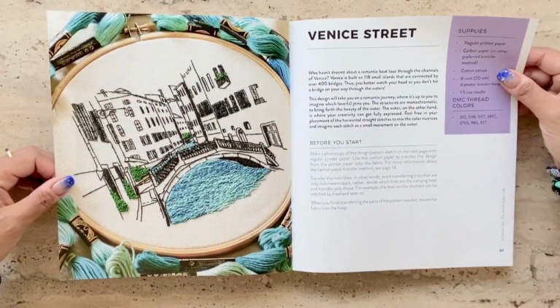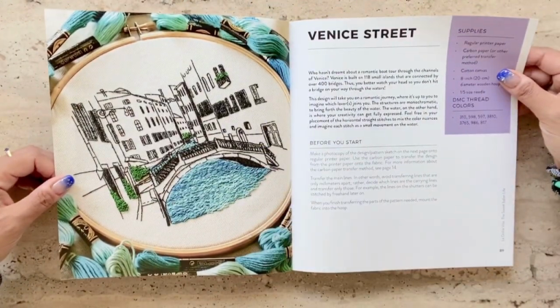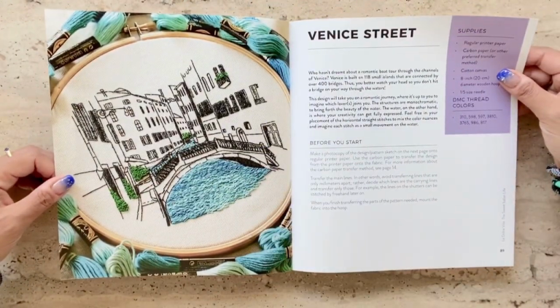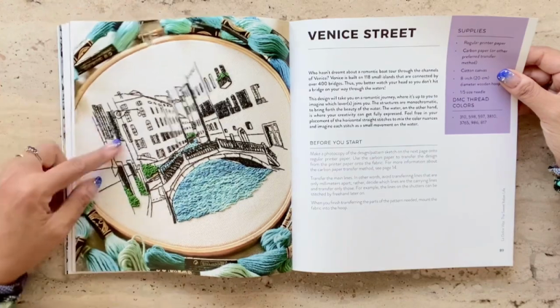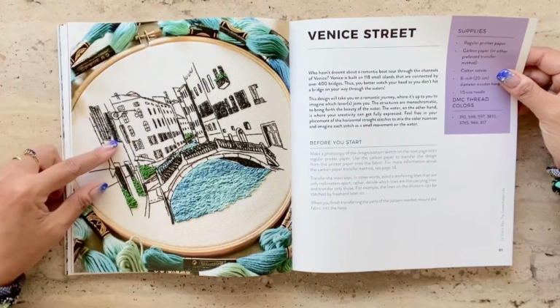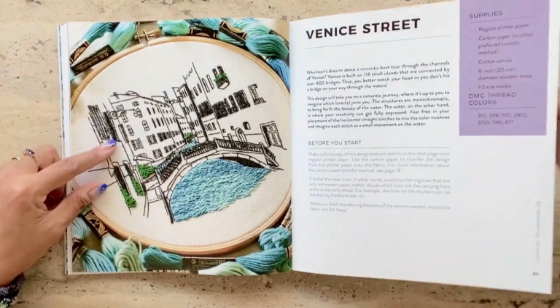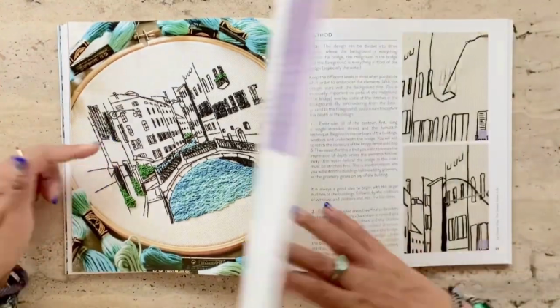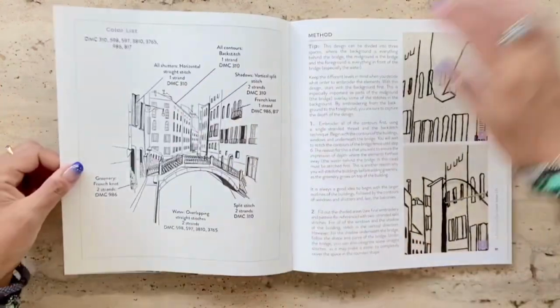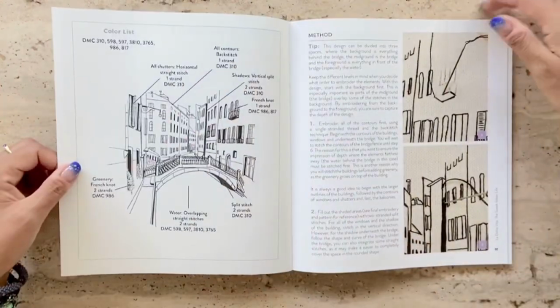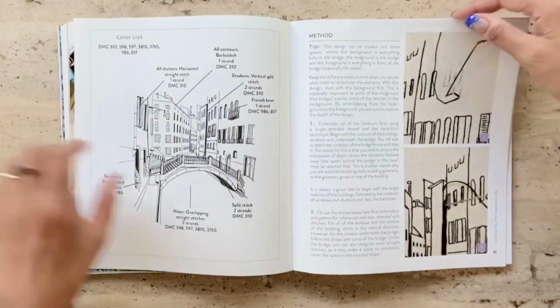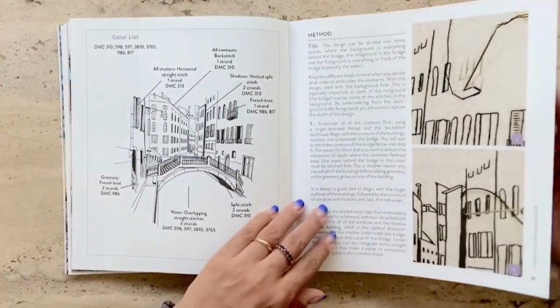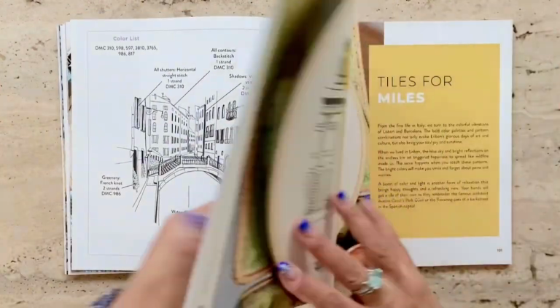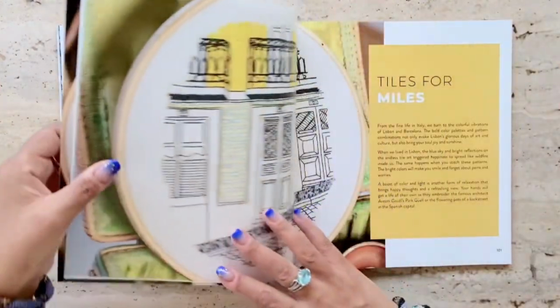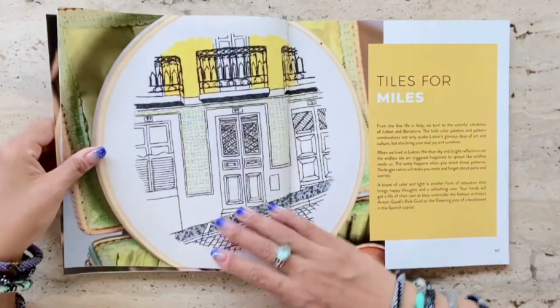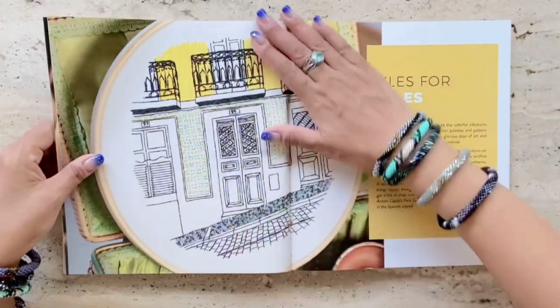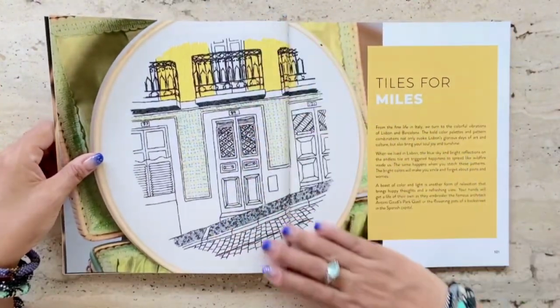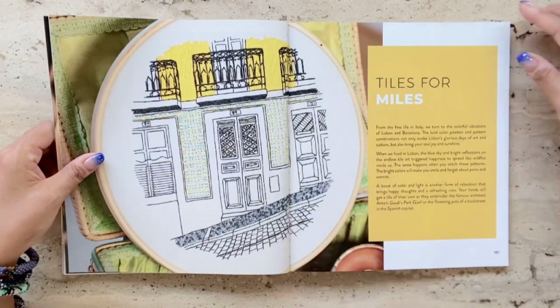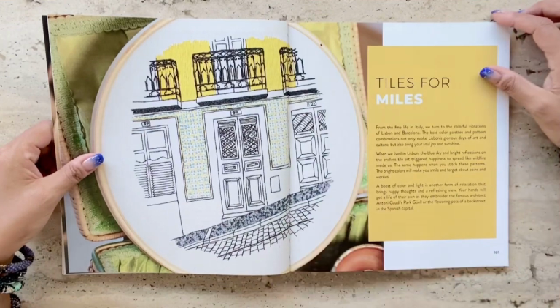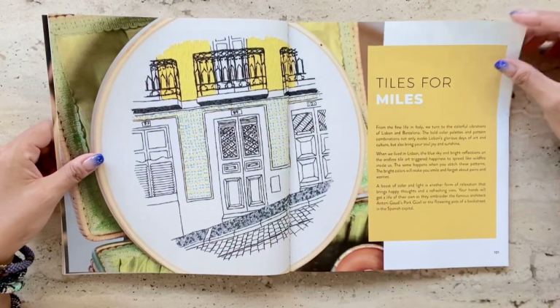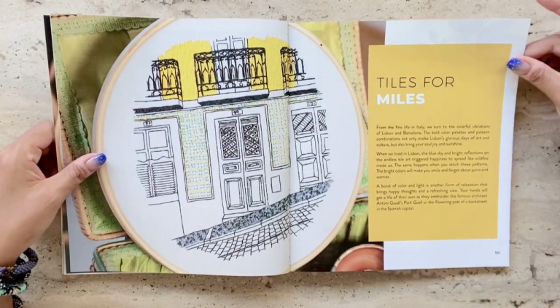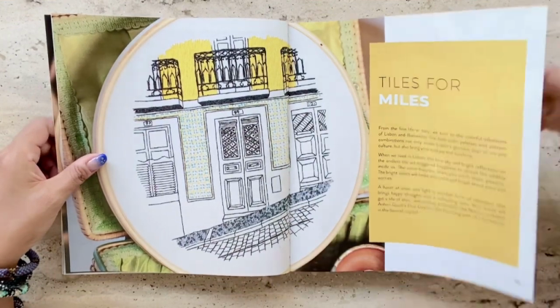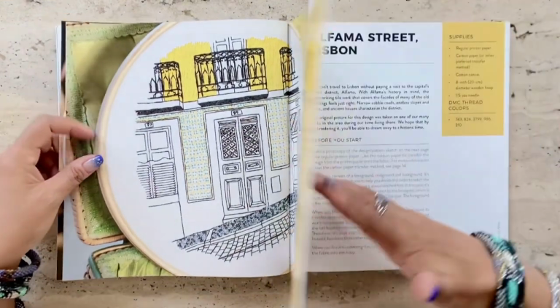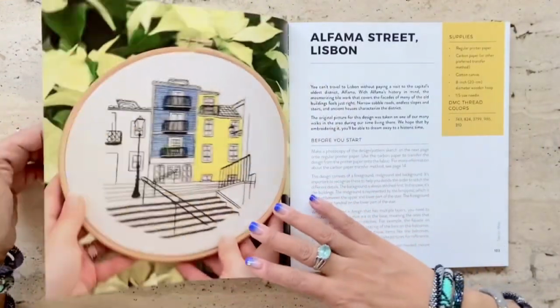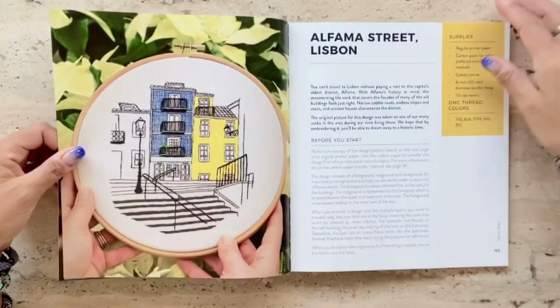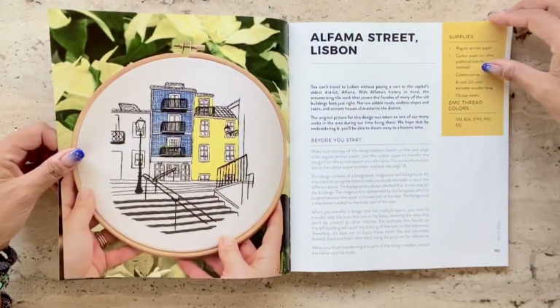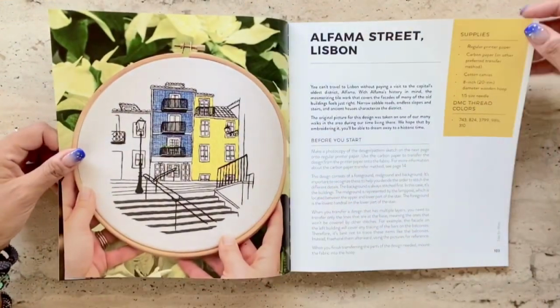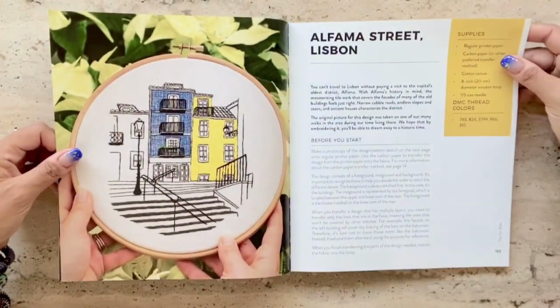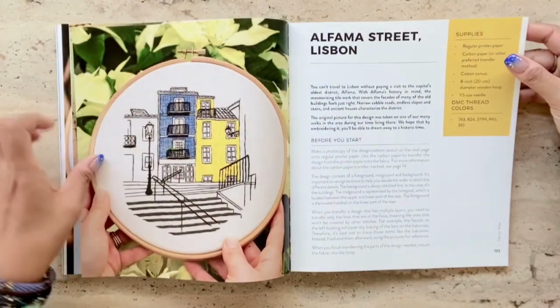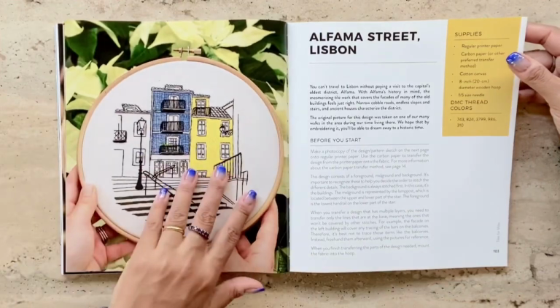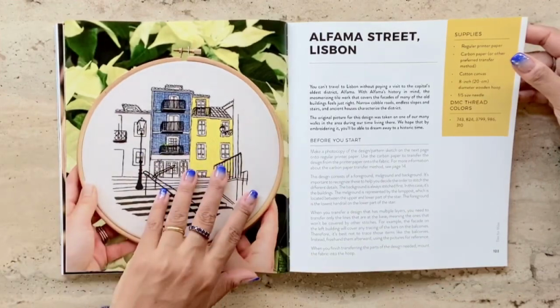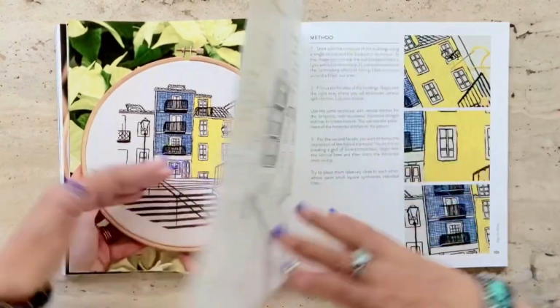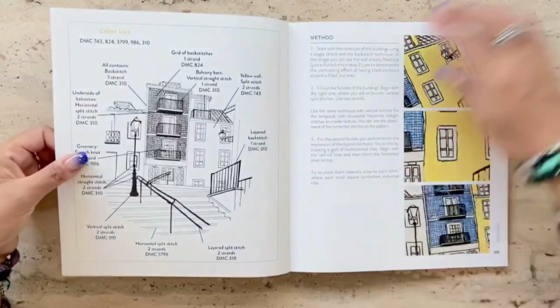Moving on, they also have designs, for example, of streetscapes in Portugal — in Lisbon. This one, for example, is a project of a streetscape in Lisbon.